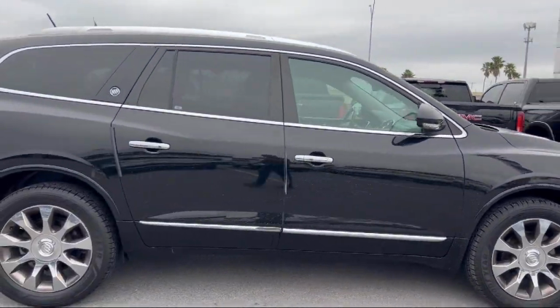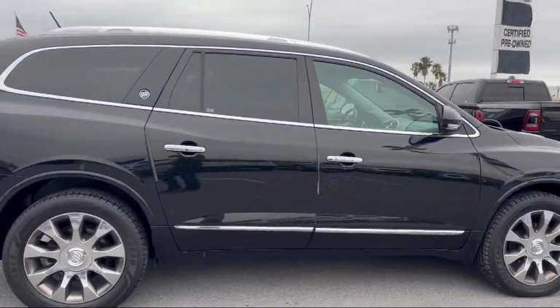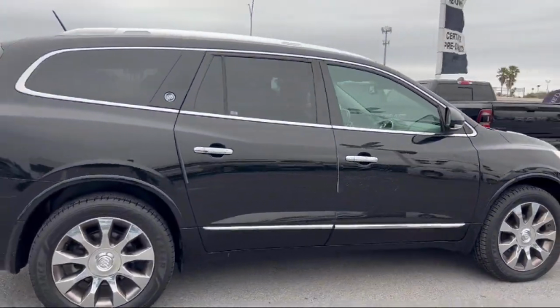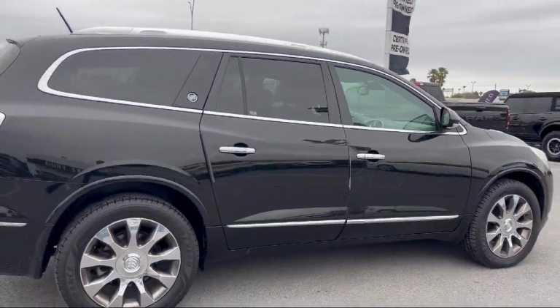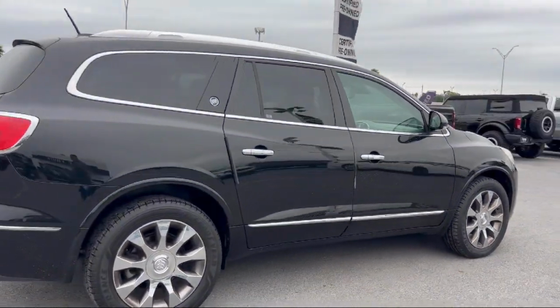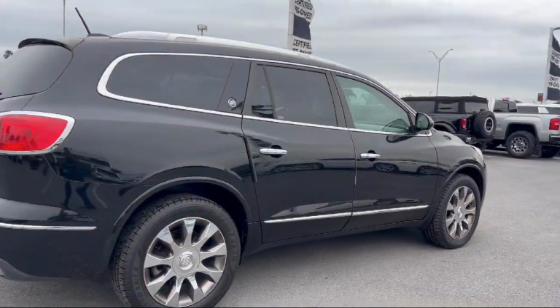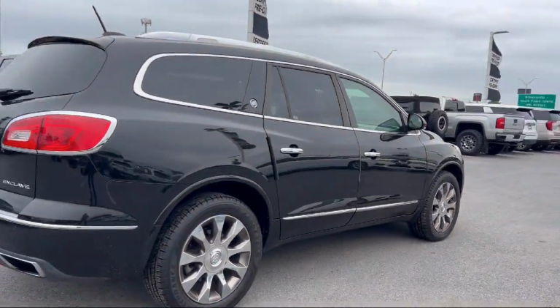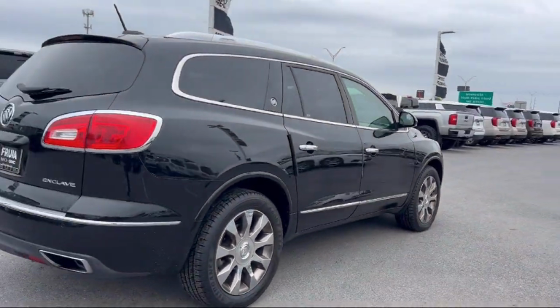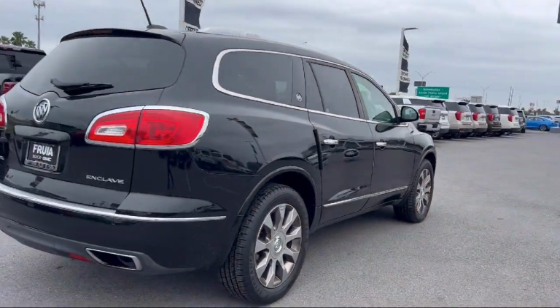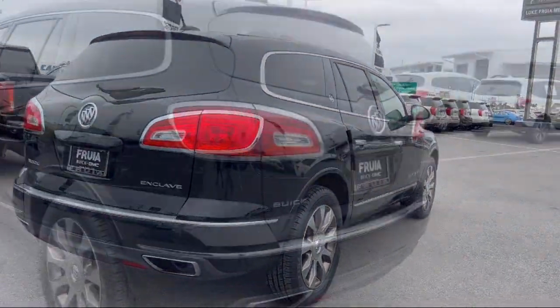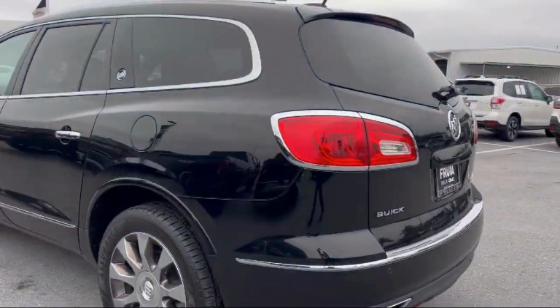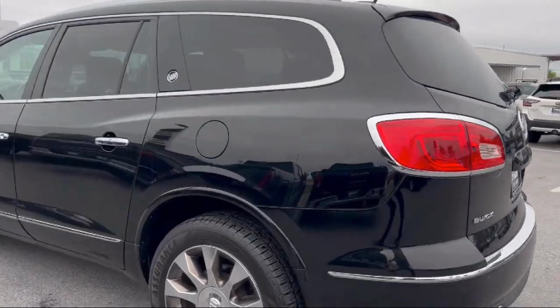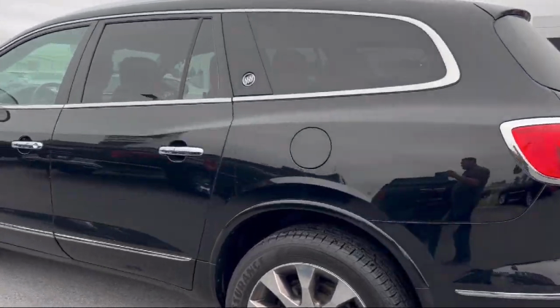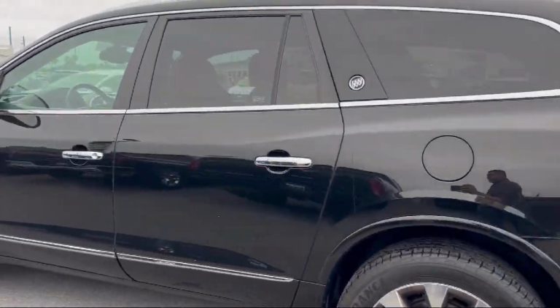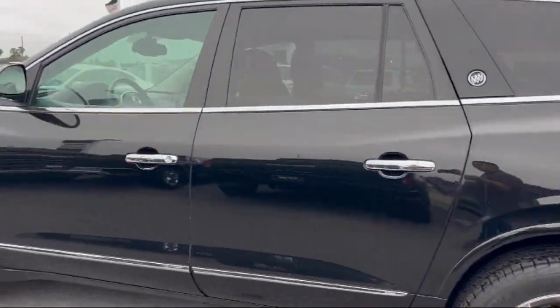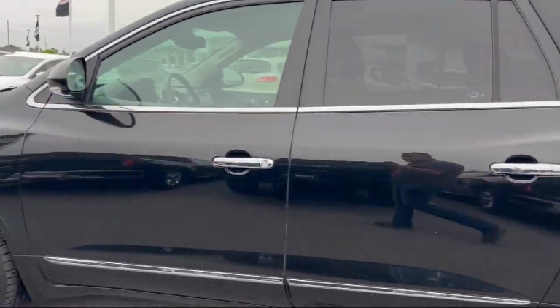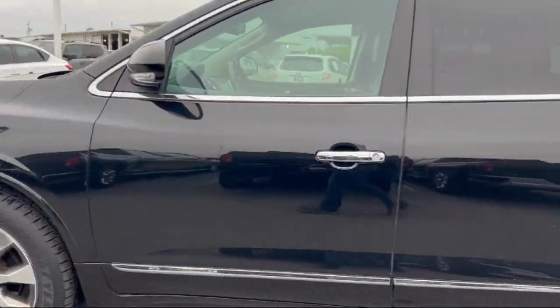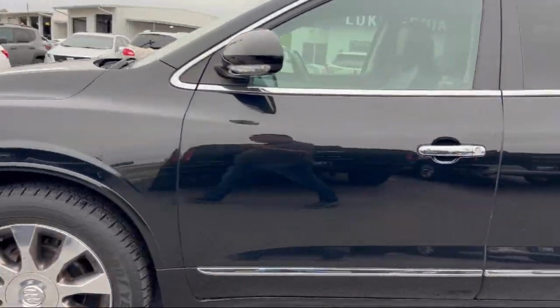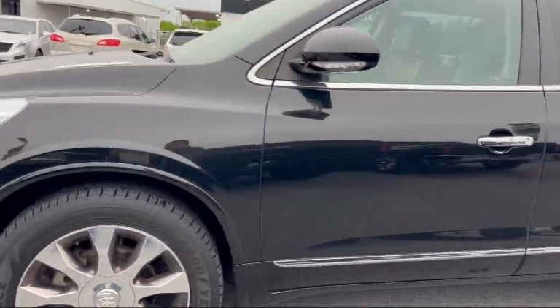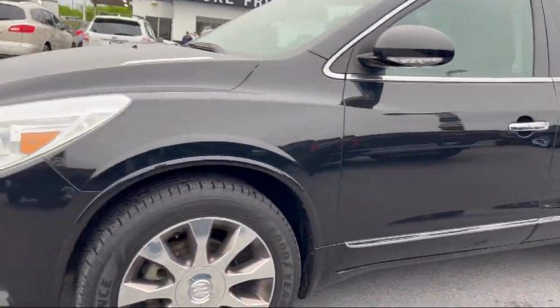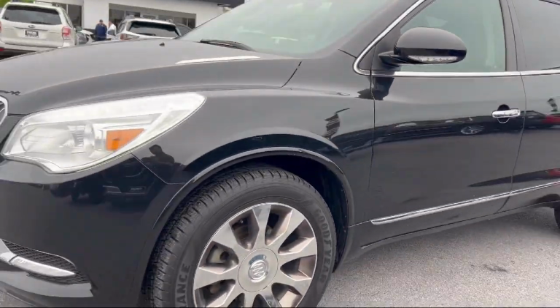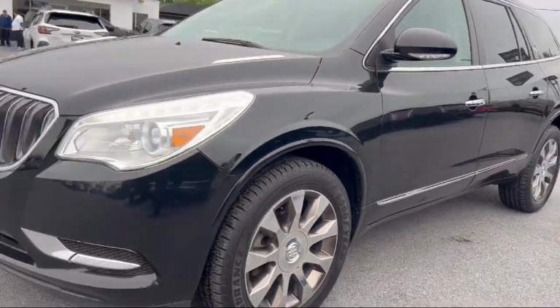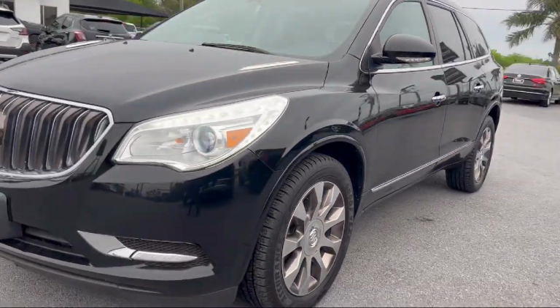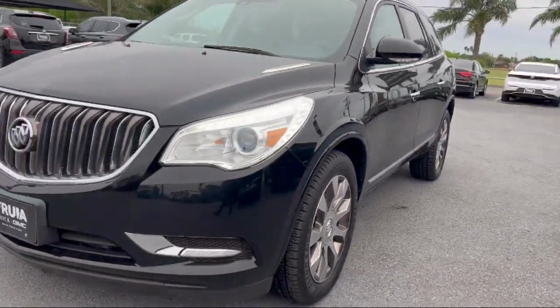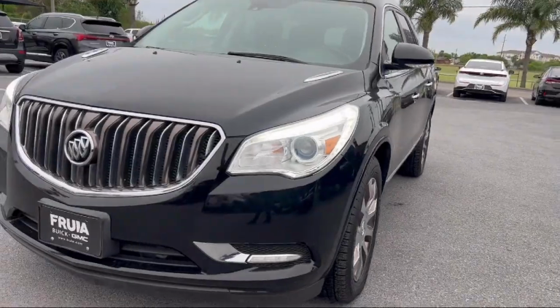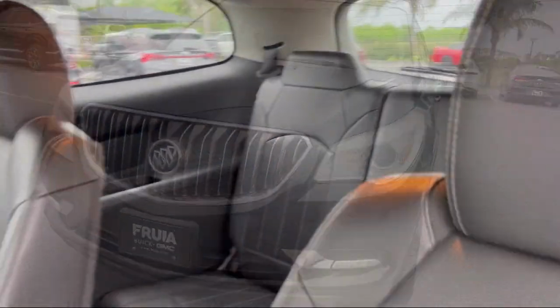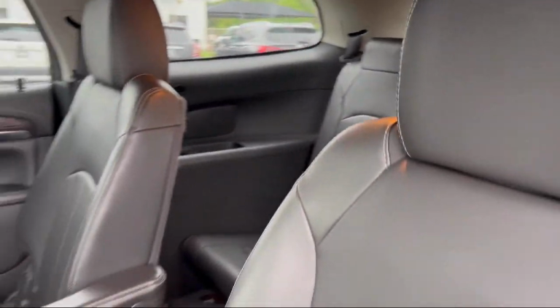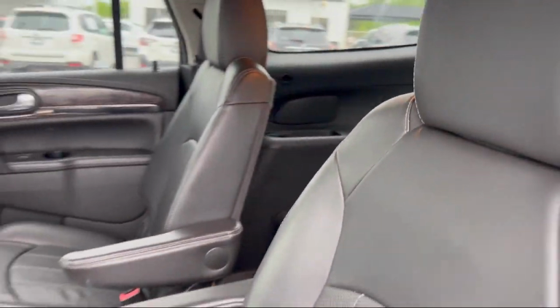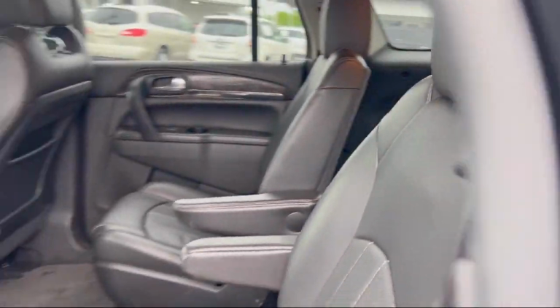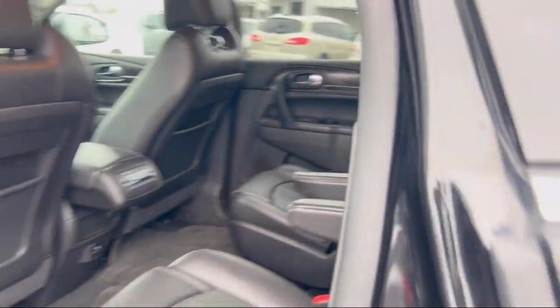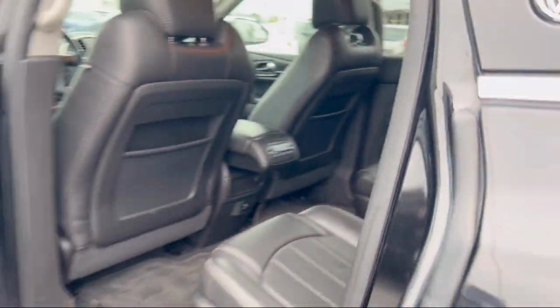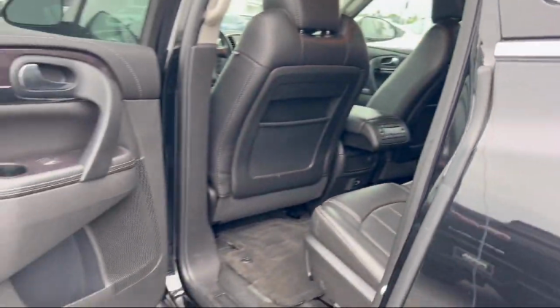It comes equipped with garage door transmitter, third row seating, heated driver and front passenger seat, parking sensors, nav traffic,